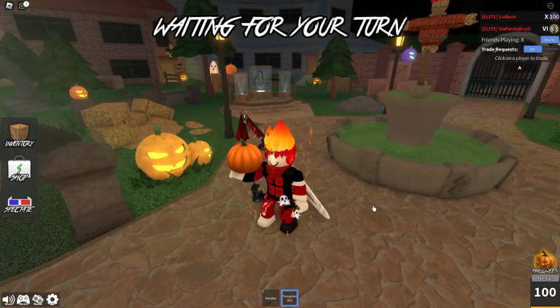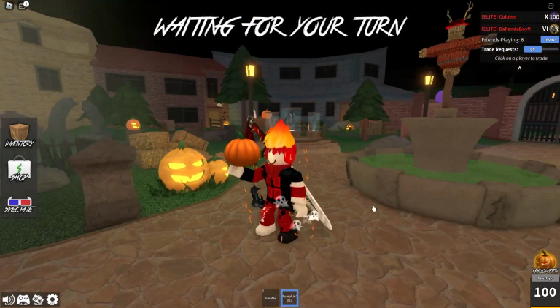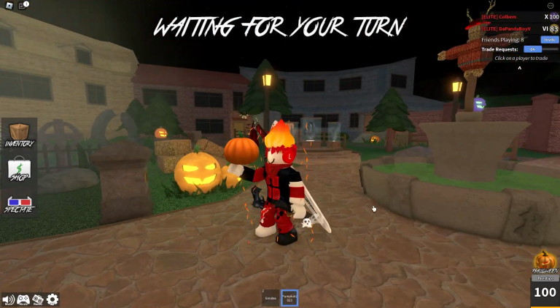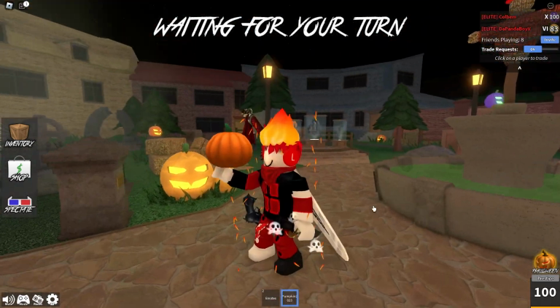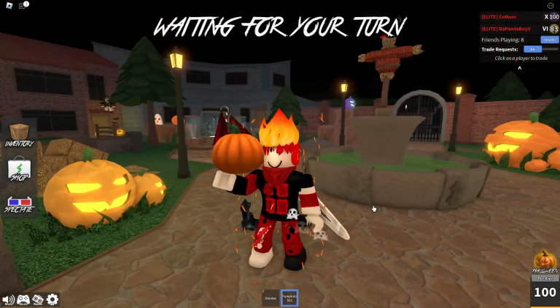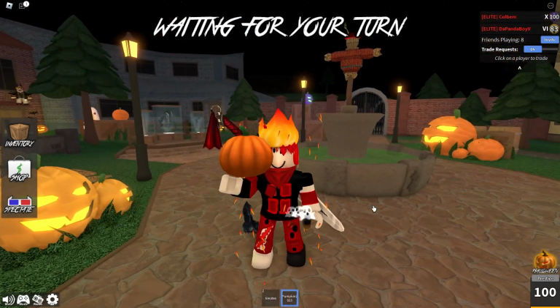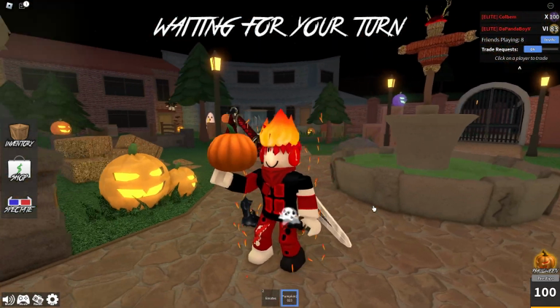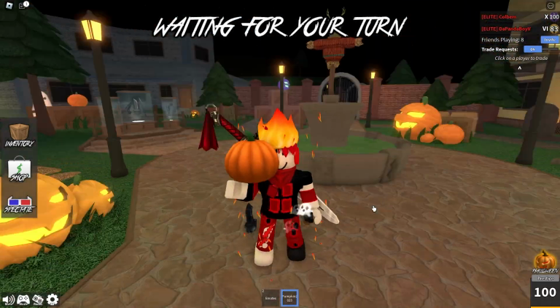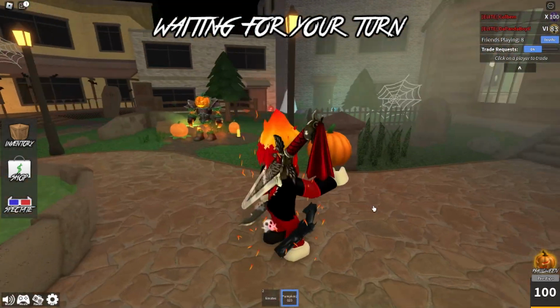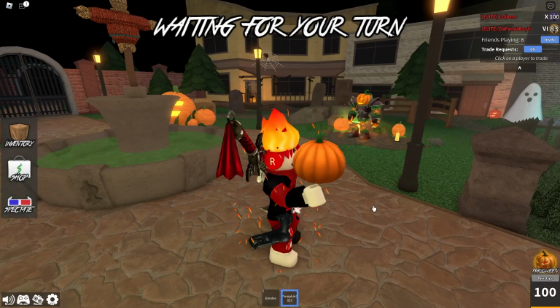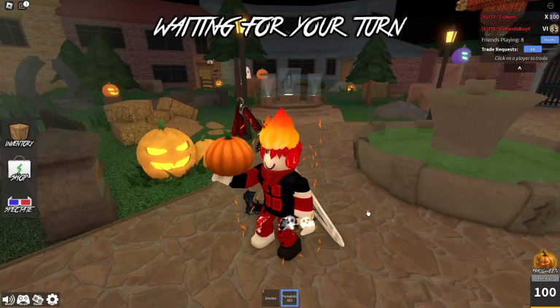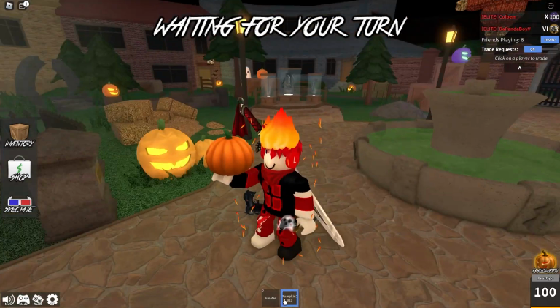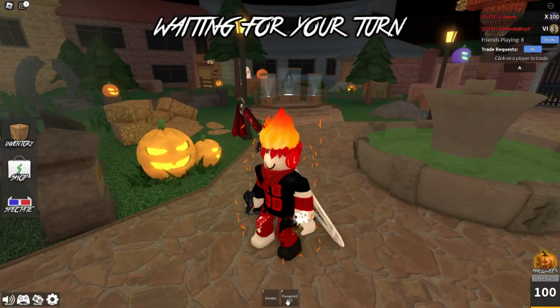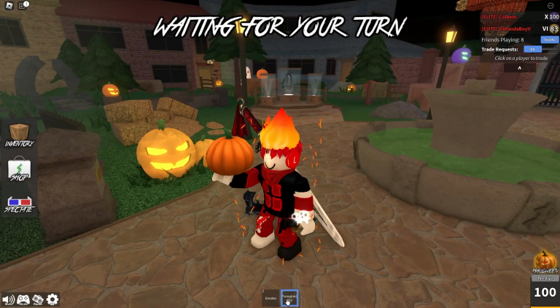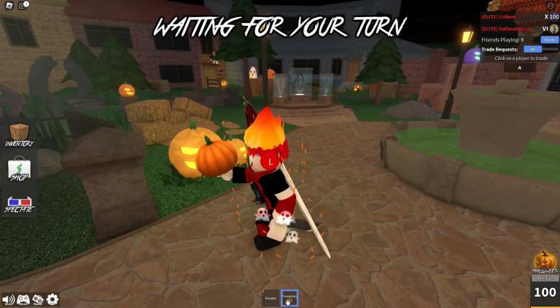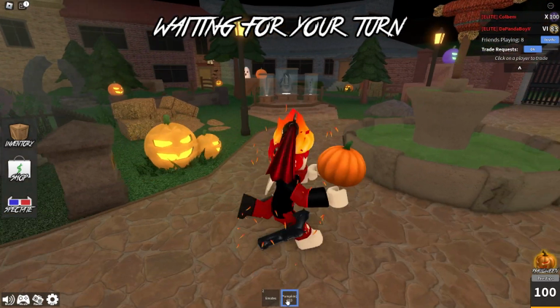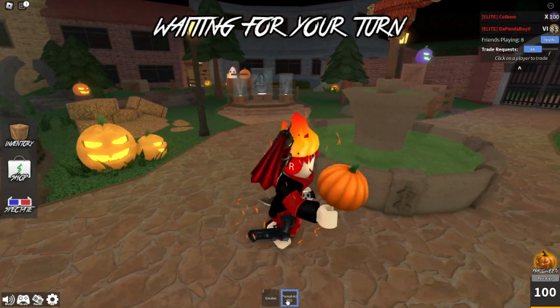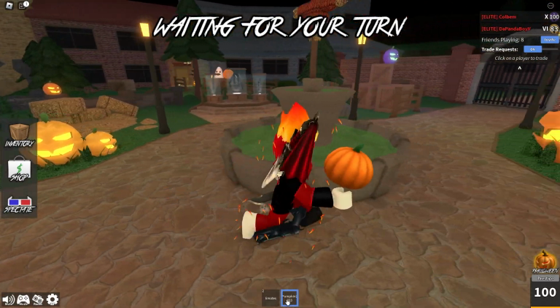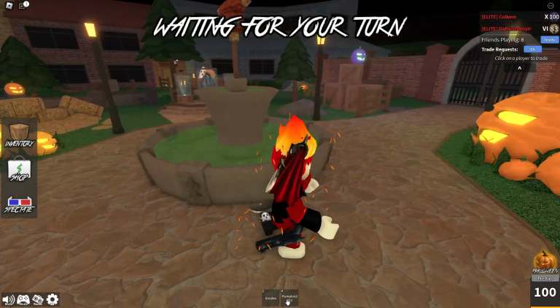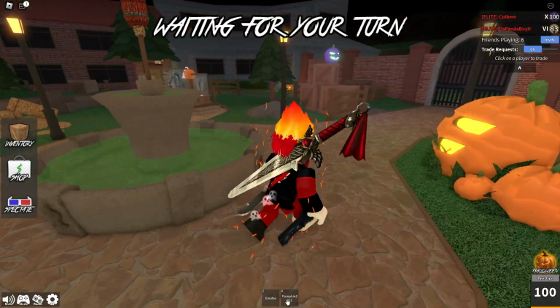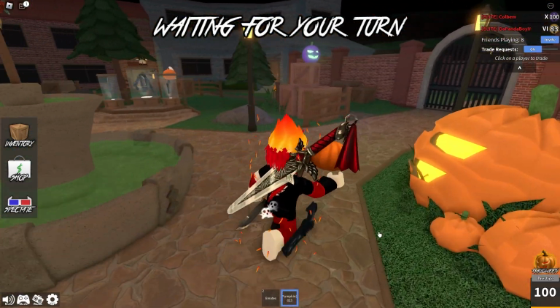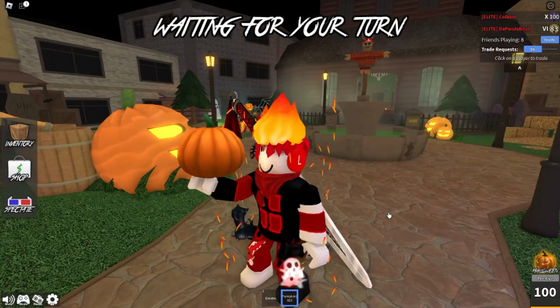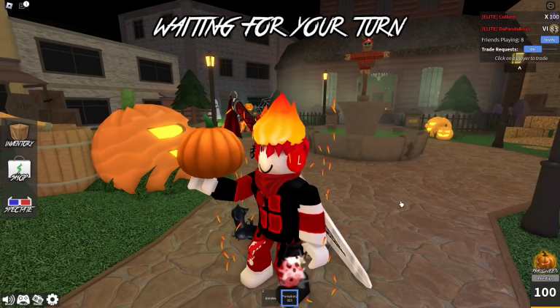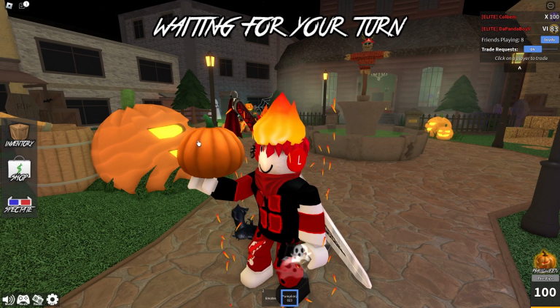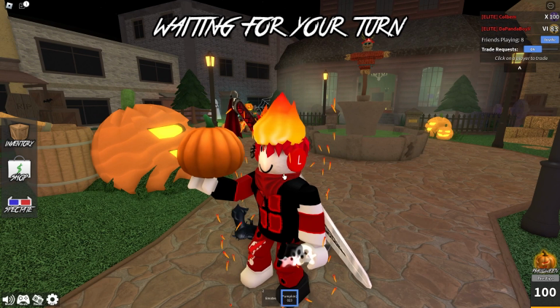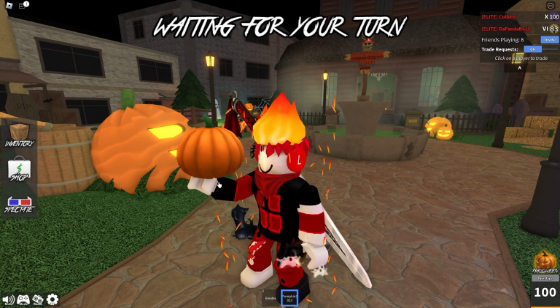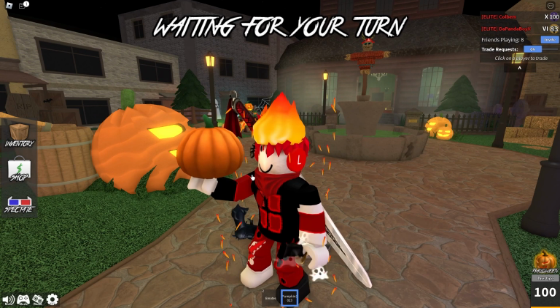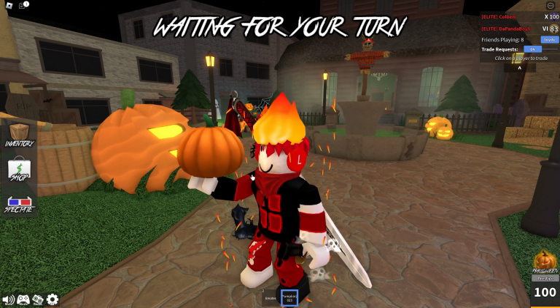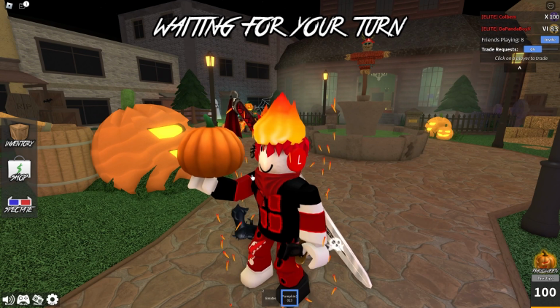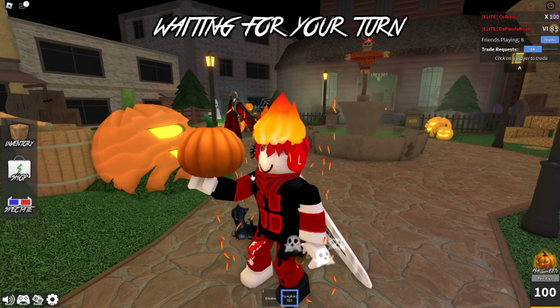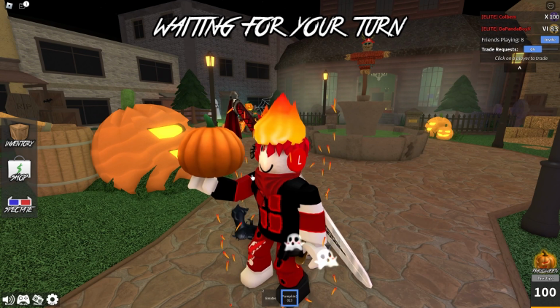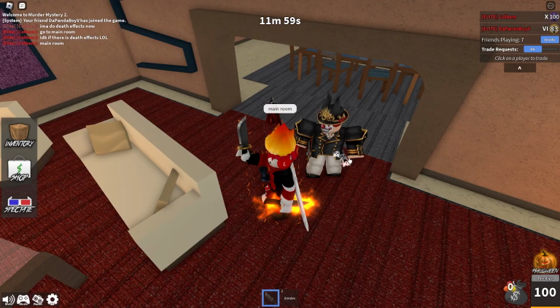Last but not least, here is the Pumpkin Toy that you get at Tier 23 in your Battle Pass. It's just a normal pumpkin — you can pick it up, it doesn't really do anything, but it does look cool. I don't know if it's supposed to be this high when I'm holding it; that might be a bug, I'm not too sure.